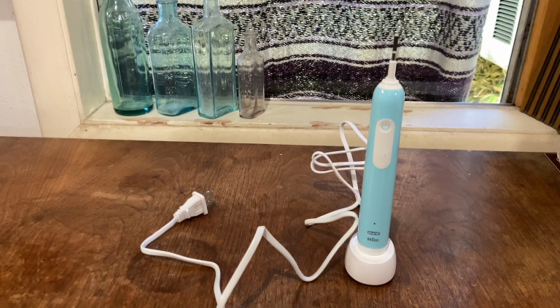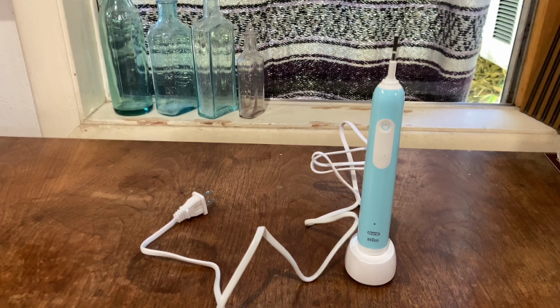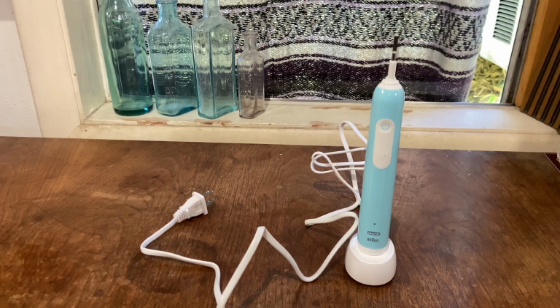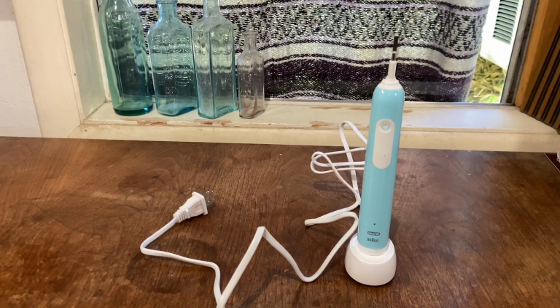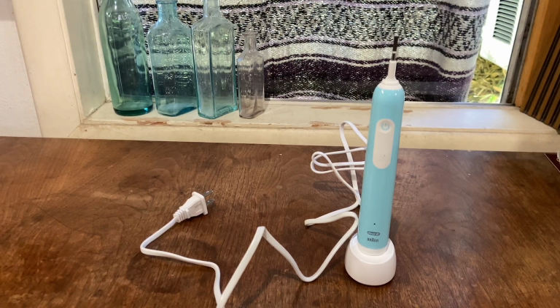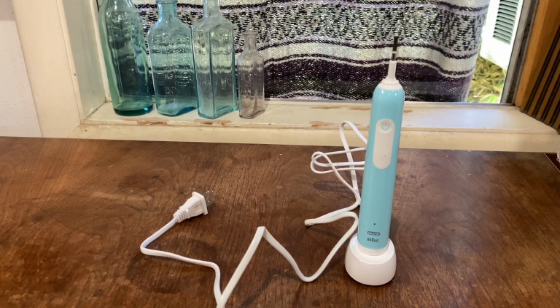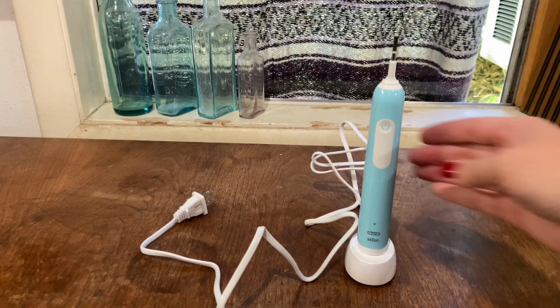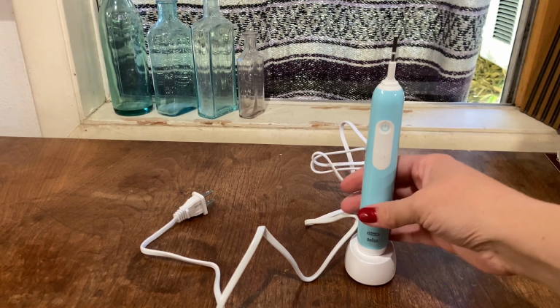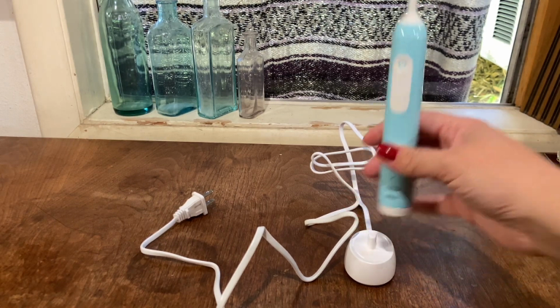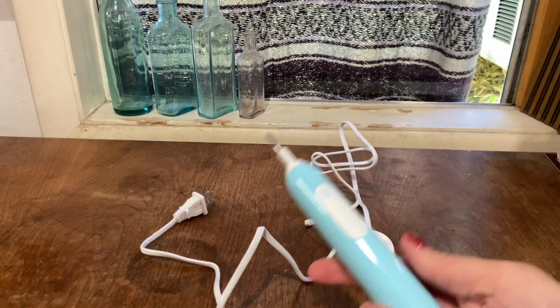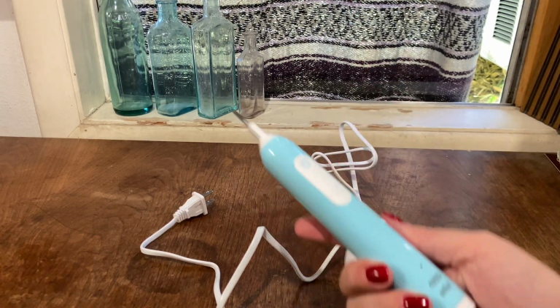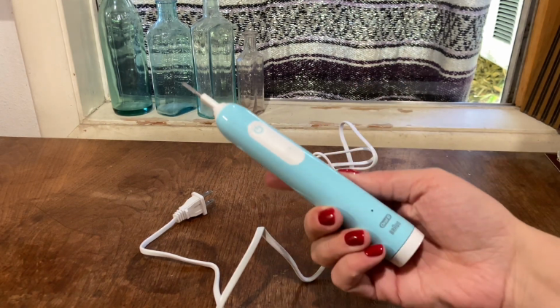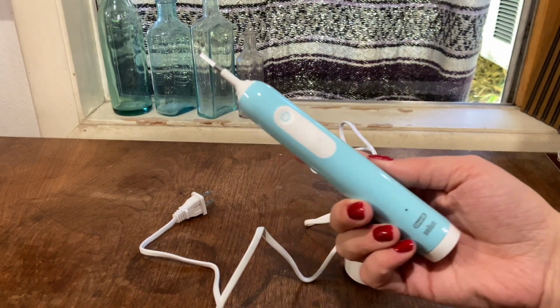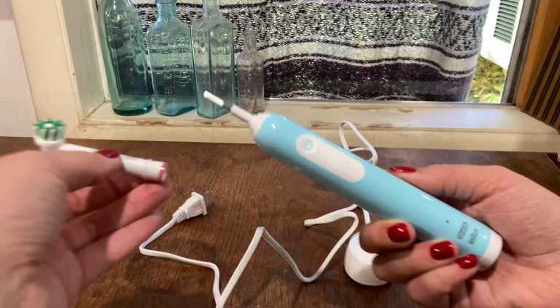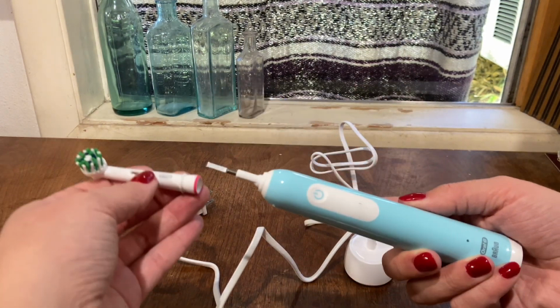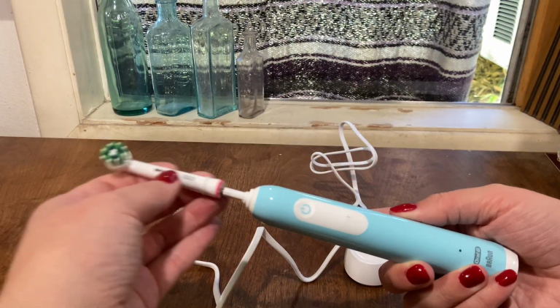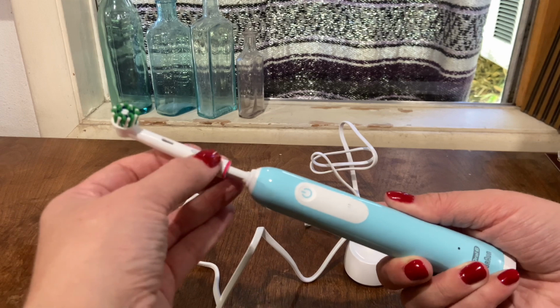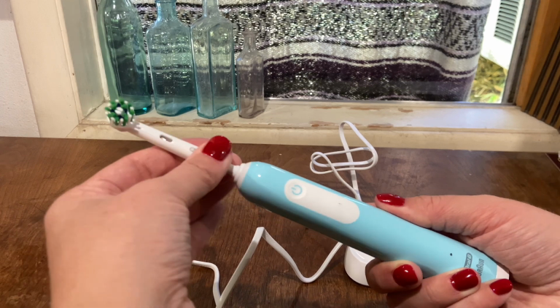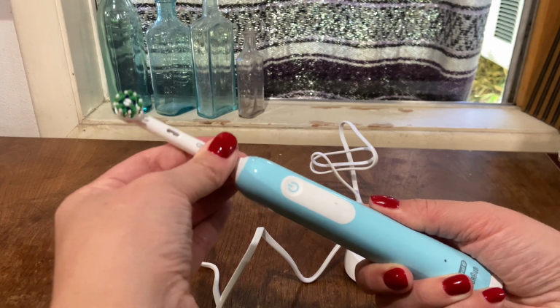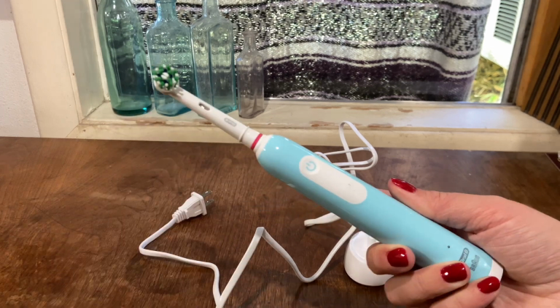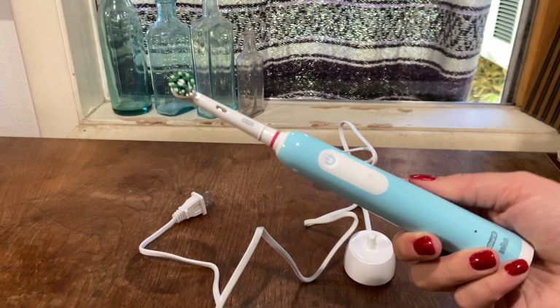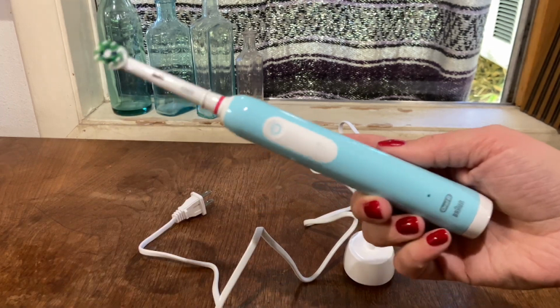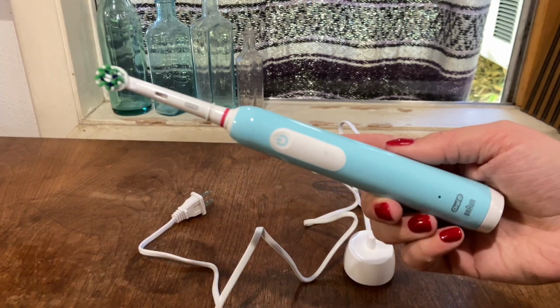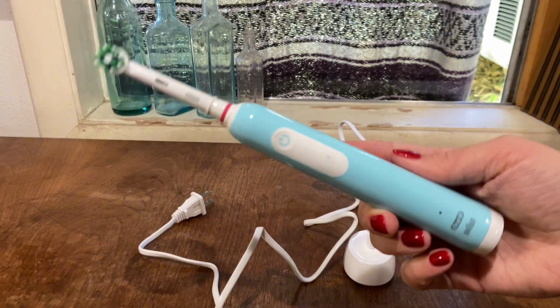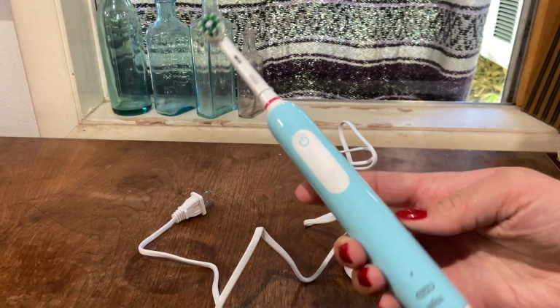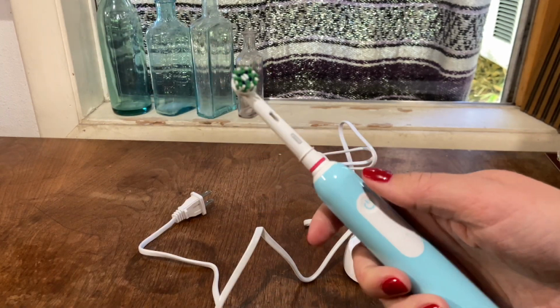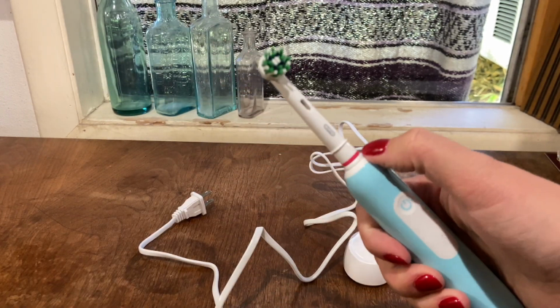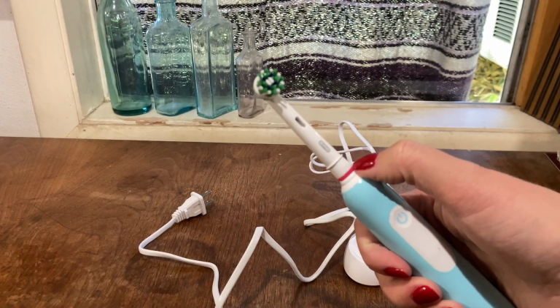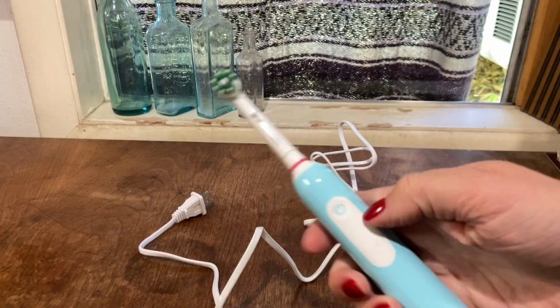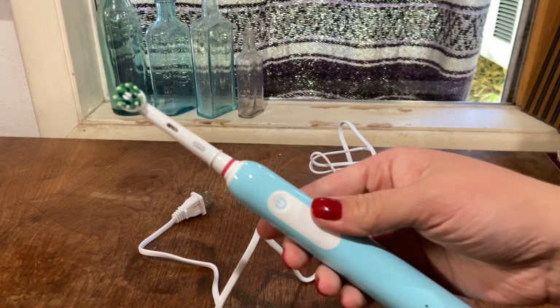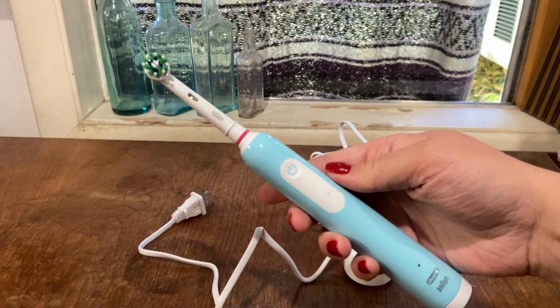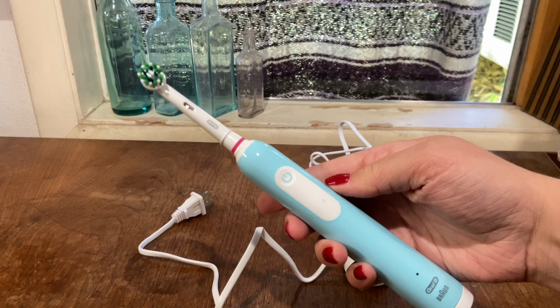This Oral-B Pro toothbrush is one of my favorites. I just bought this one for my partner — I got the blue. It's easy to switch out the heads and put the heads on and off. They have the little color coat at the top.